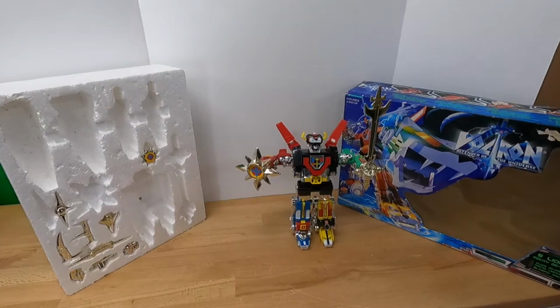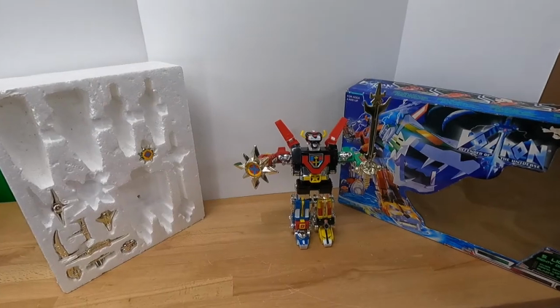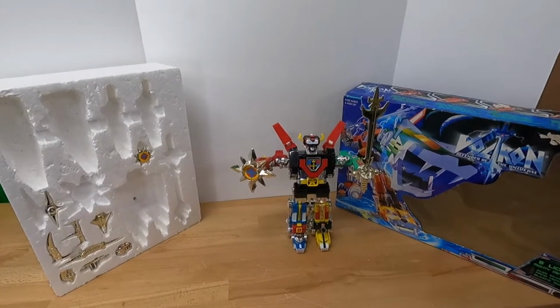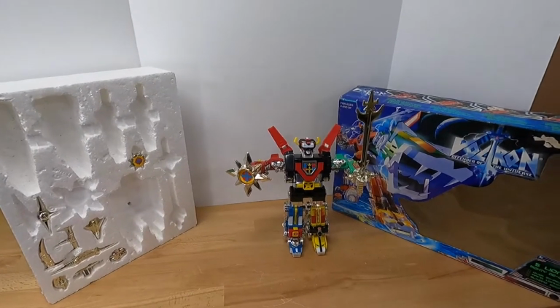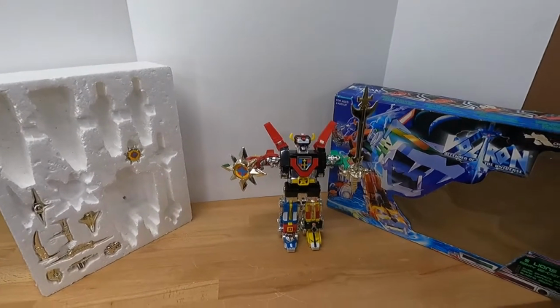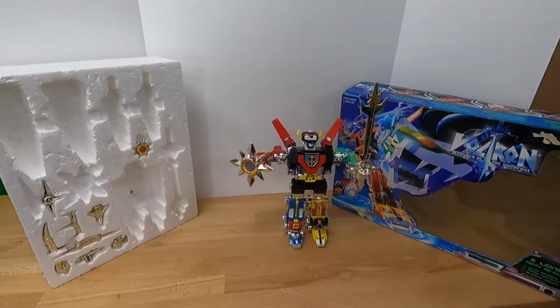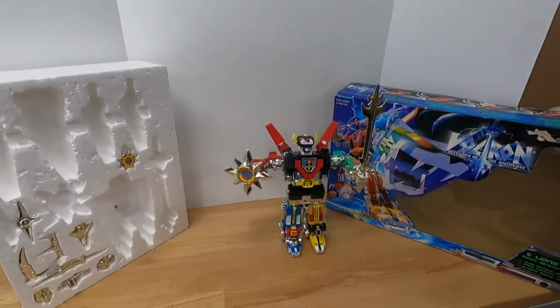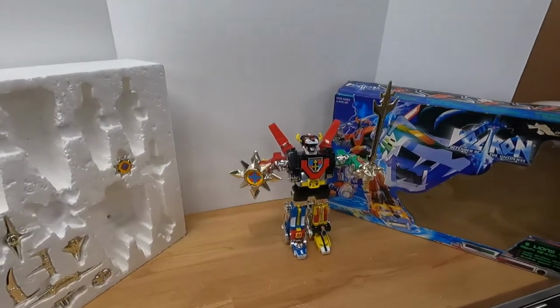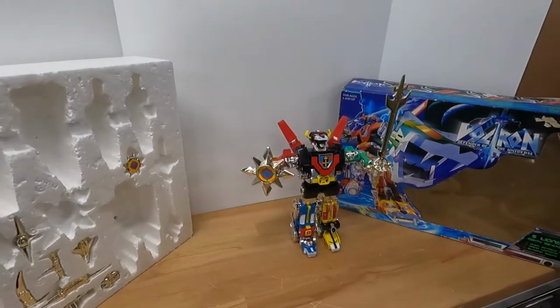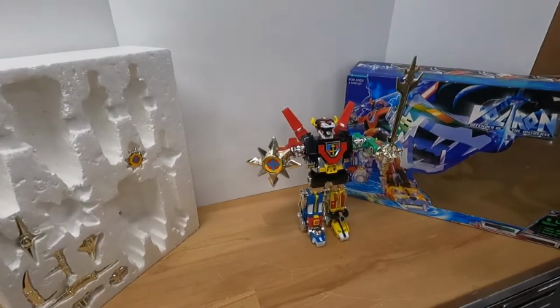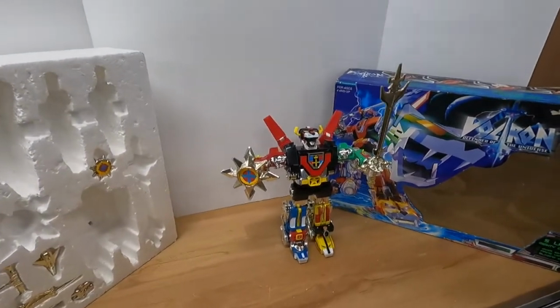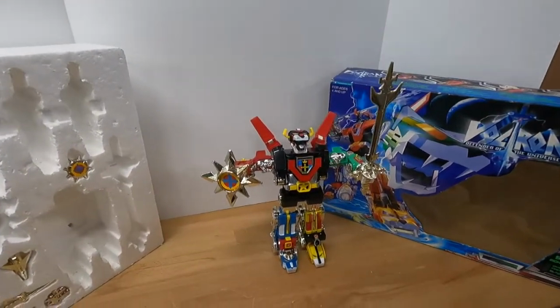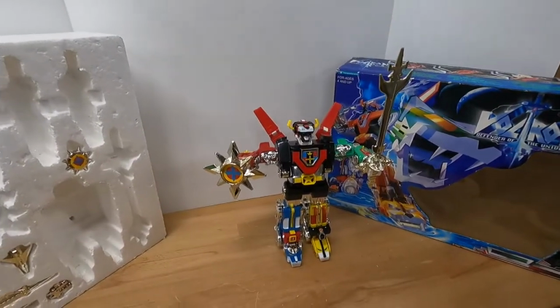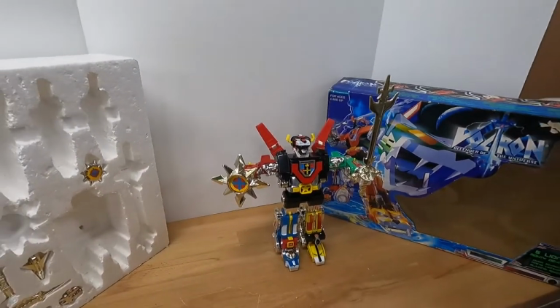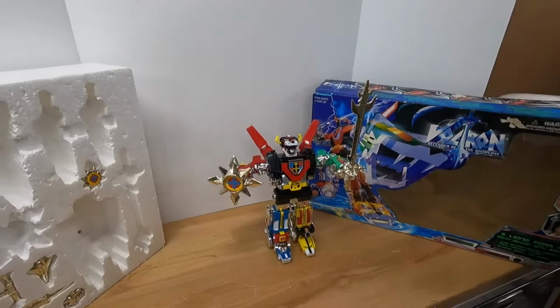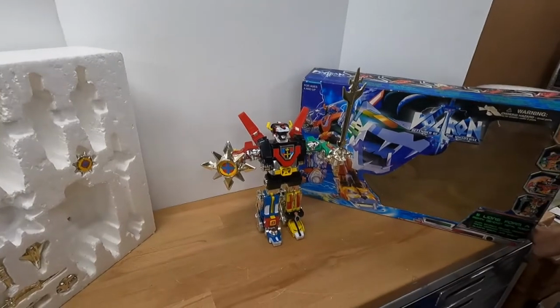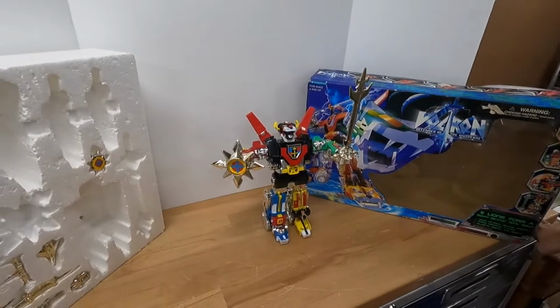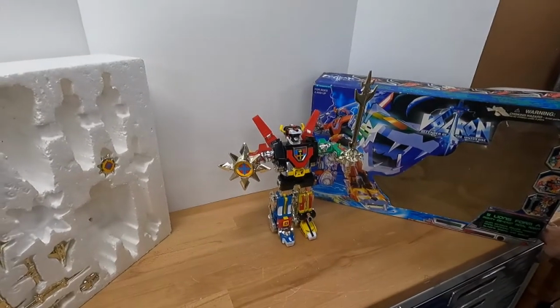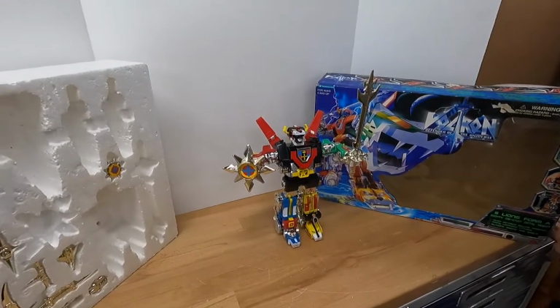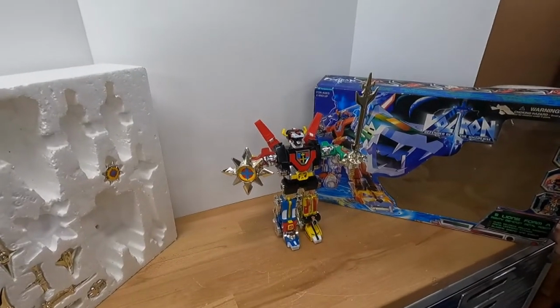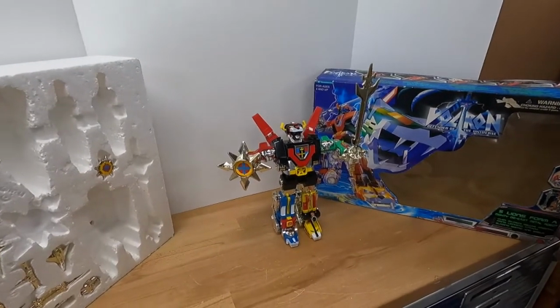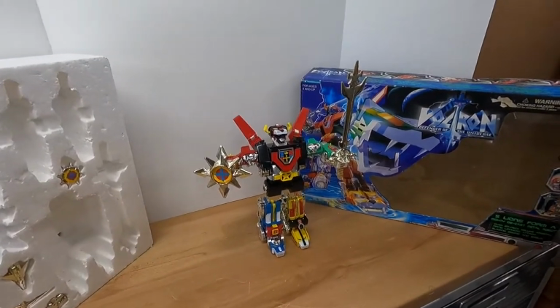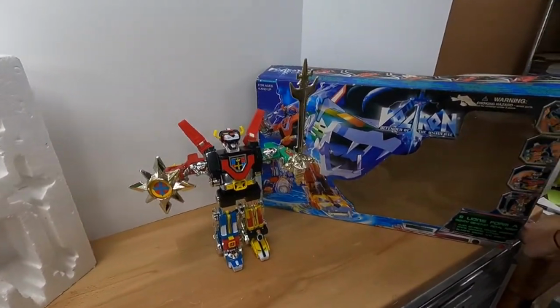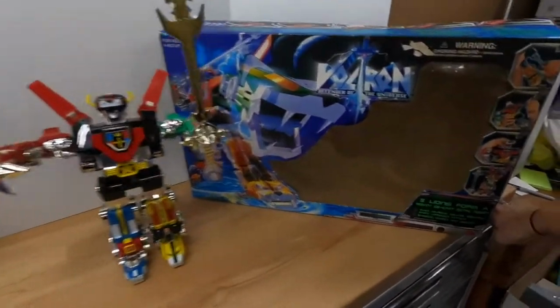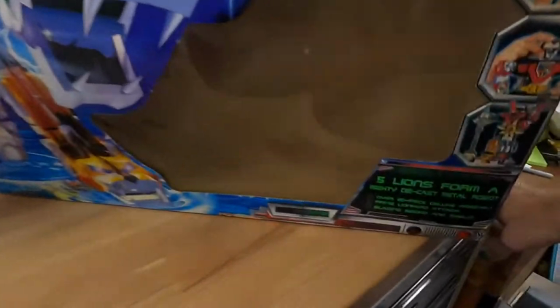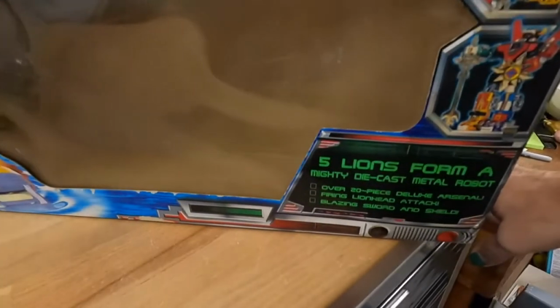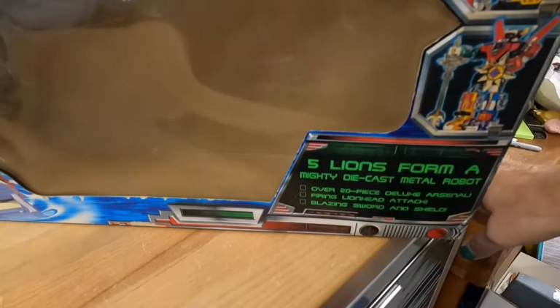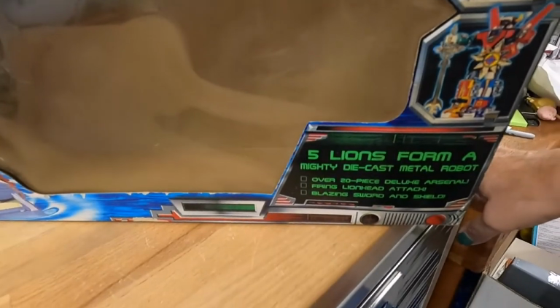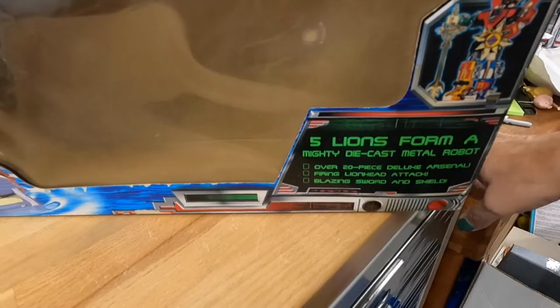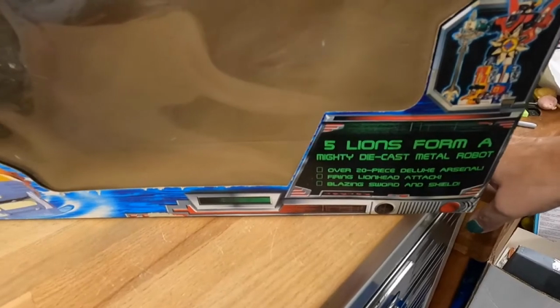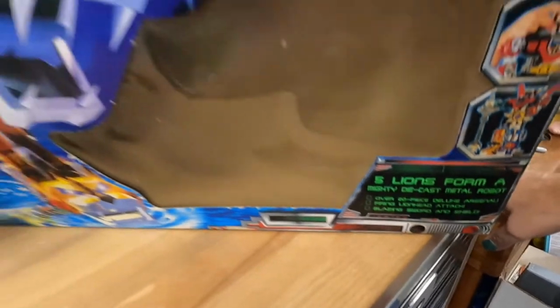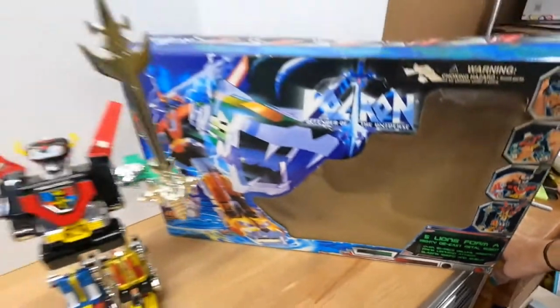We're going to take a look at this Voltron by Trendmasters. Five Lions Form a Mighty Die-Cast Metal Robot, like it says here on the box.